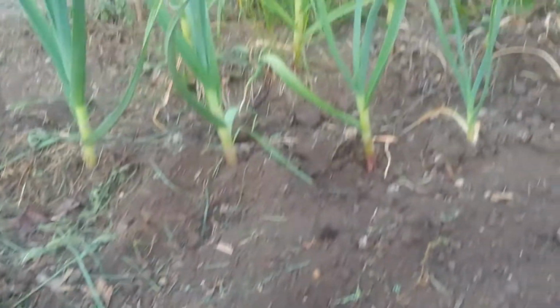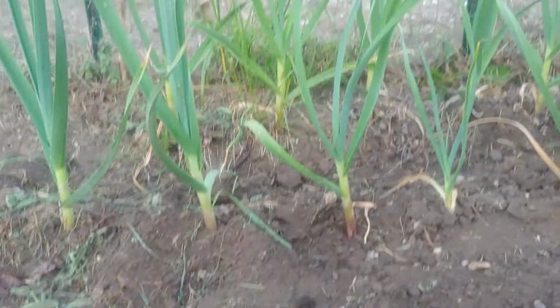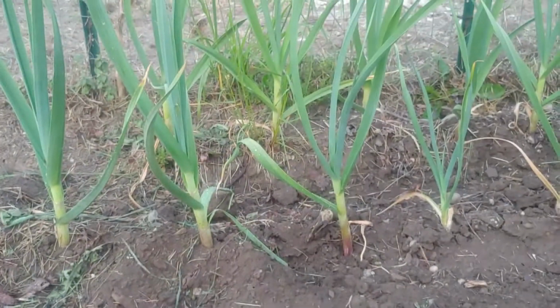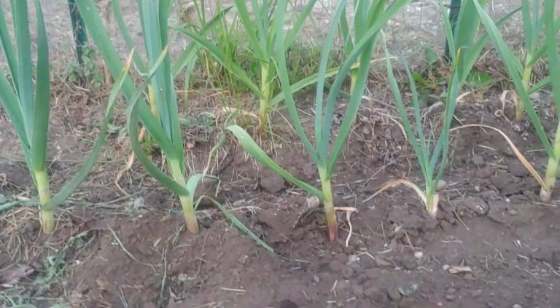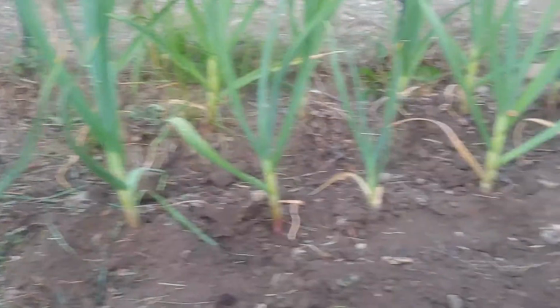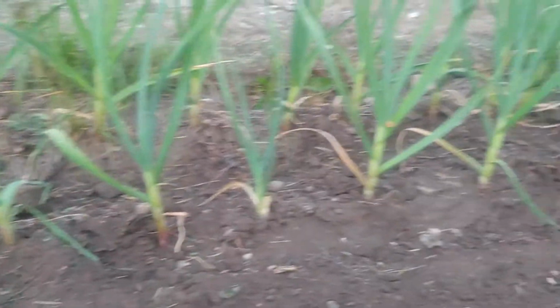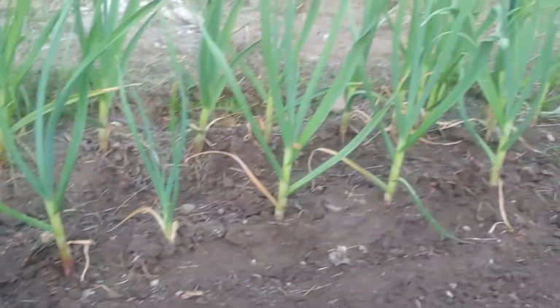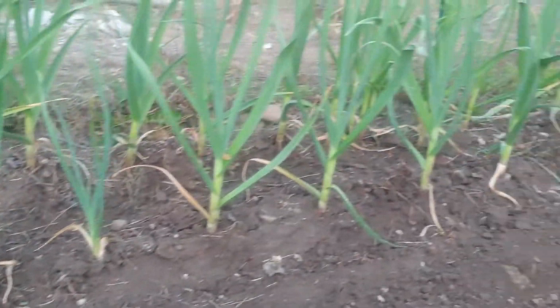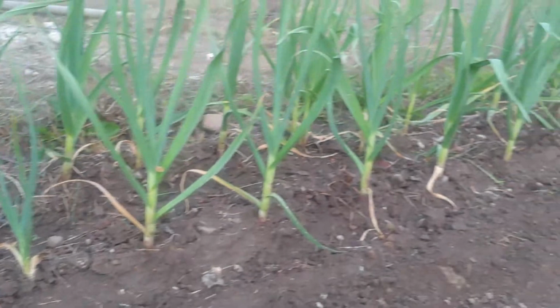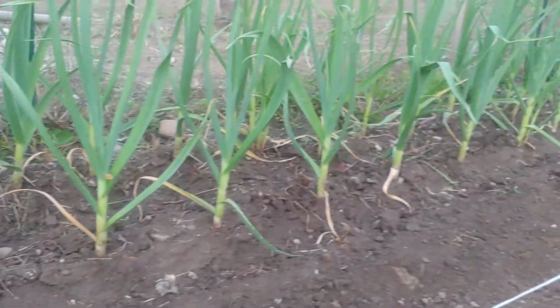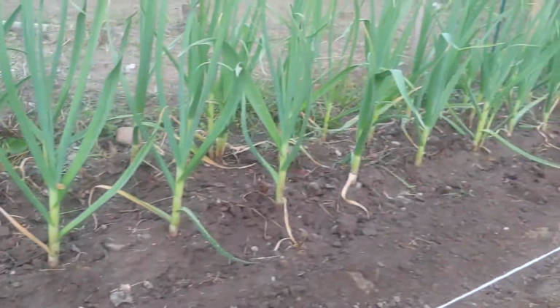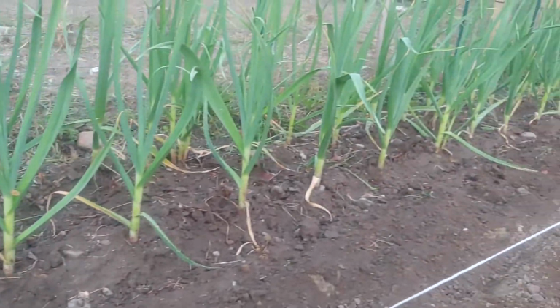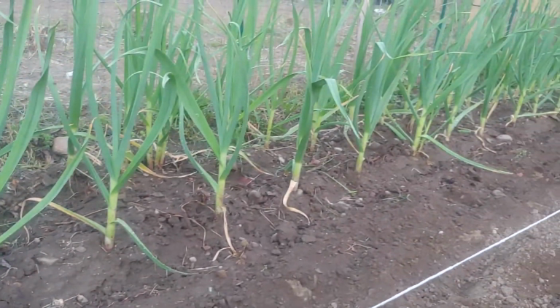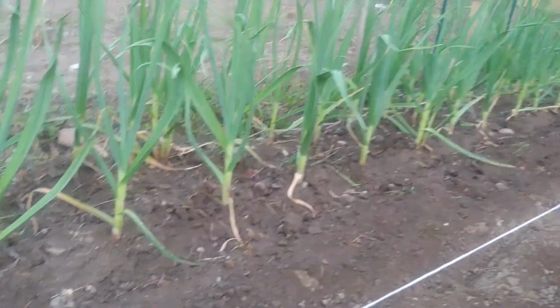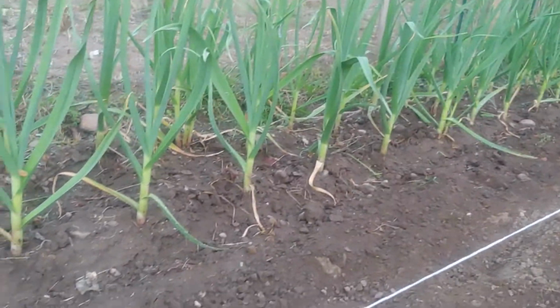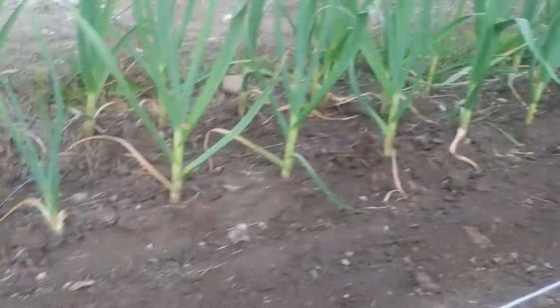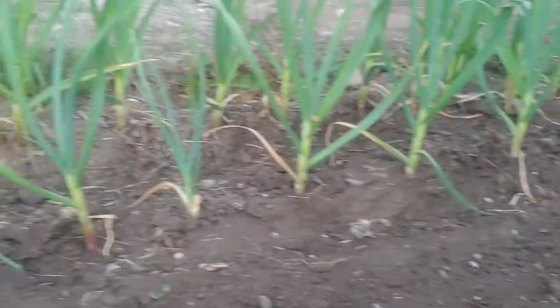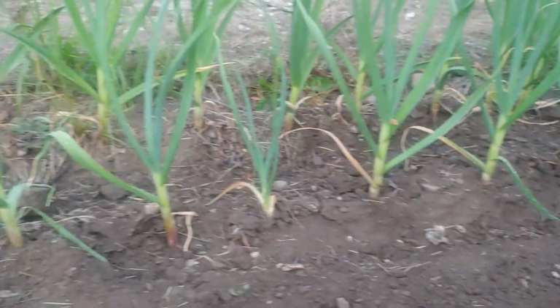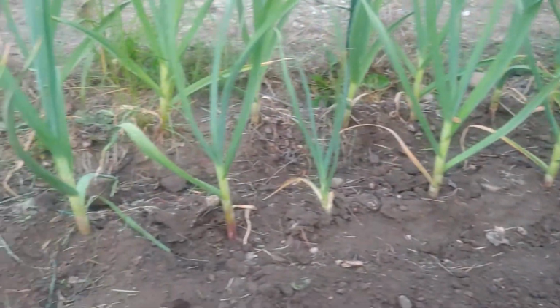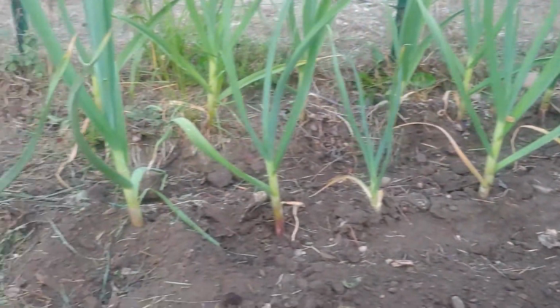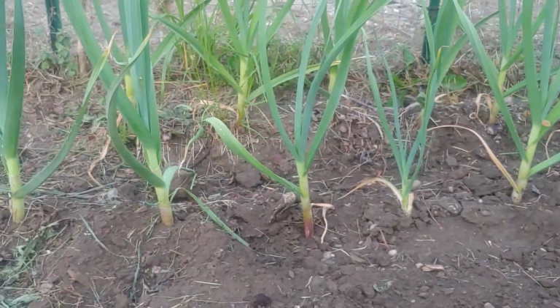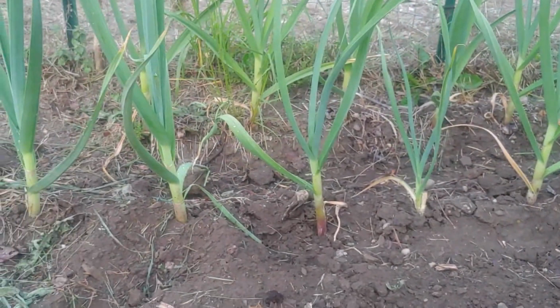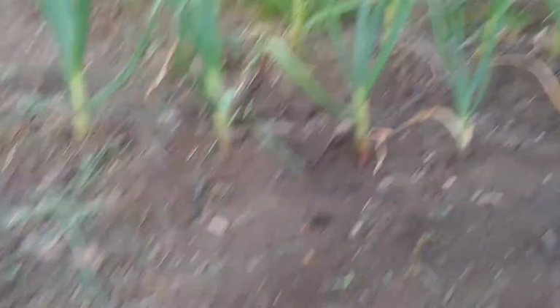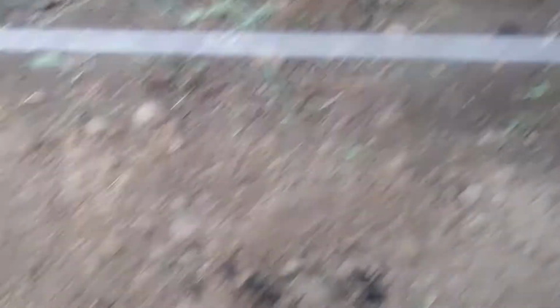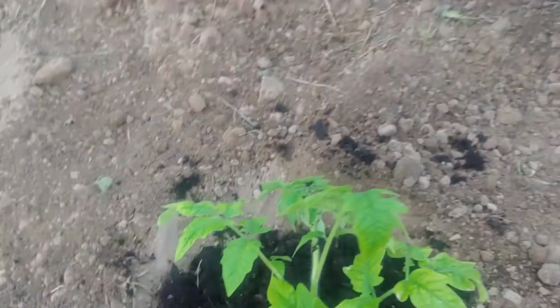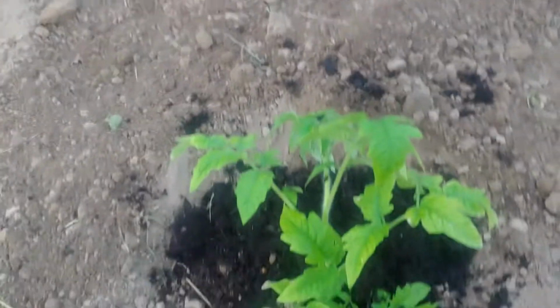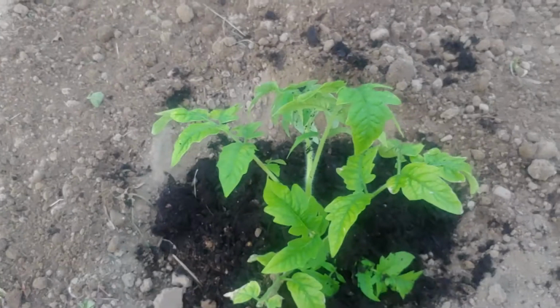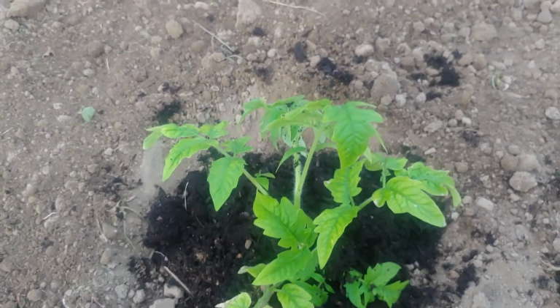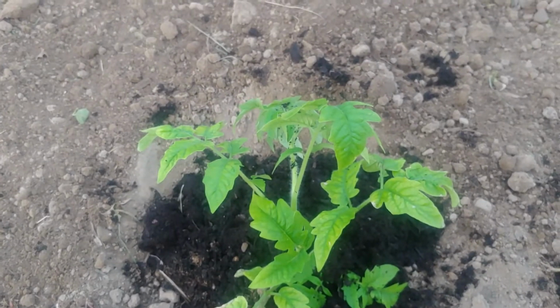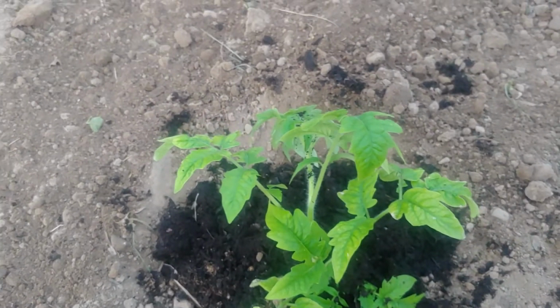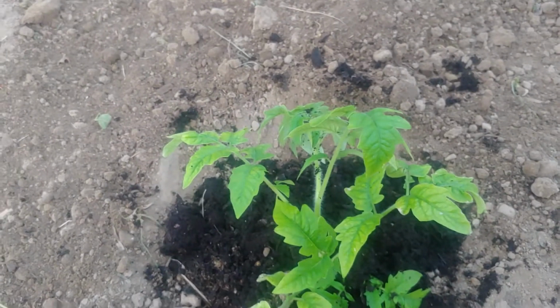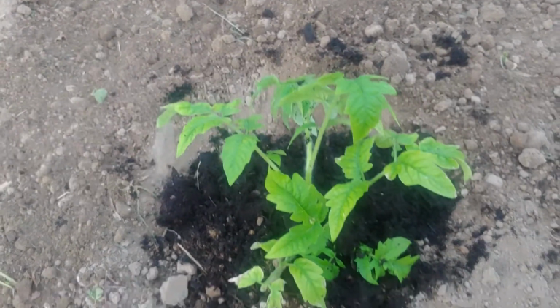Oh, garlic — they'll be ready in June, mid-June. I'm going to get these tomatoes done tonight.